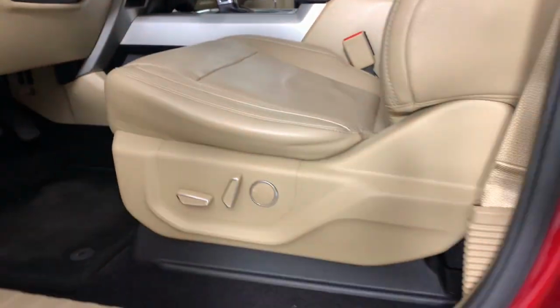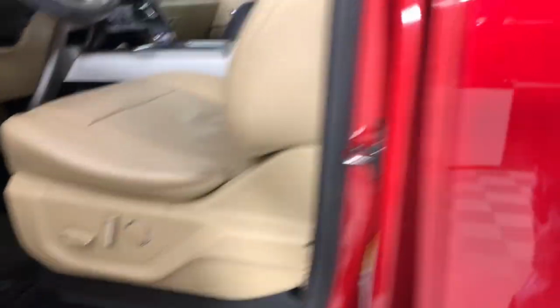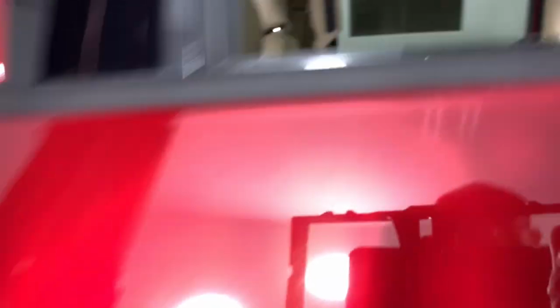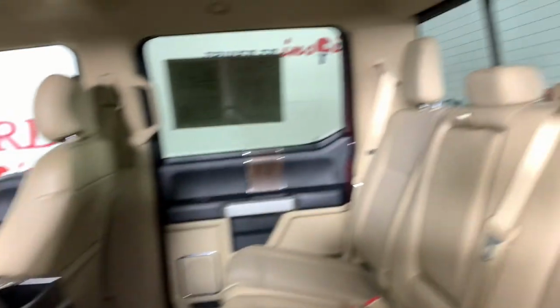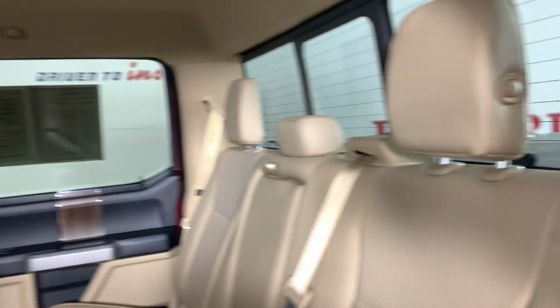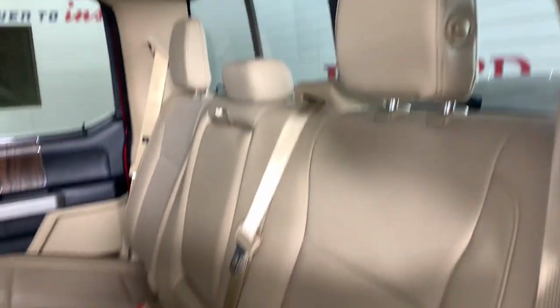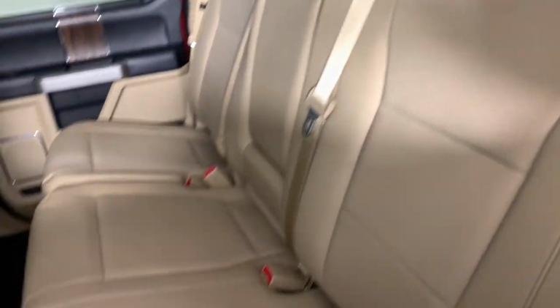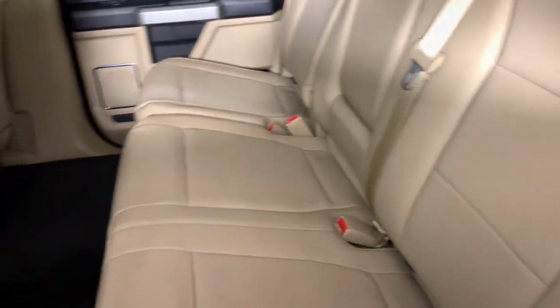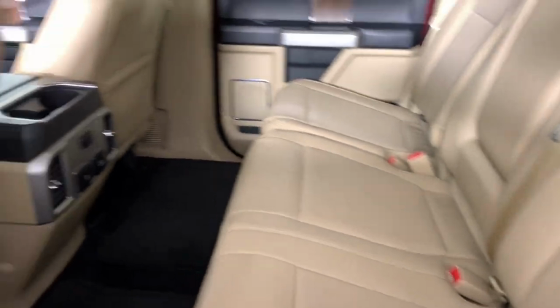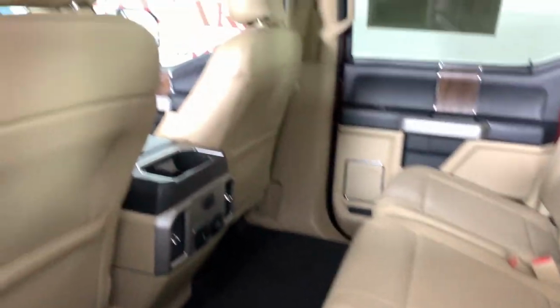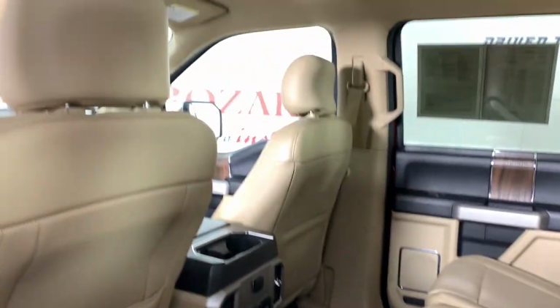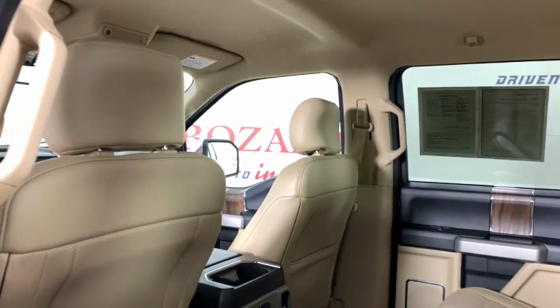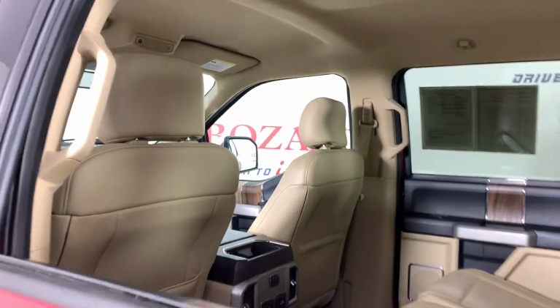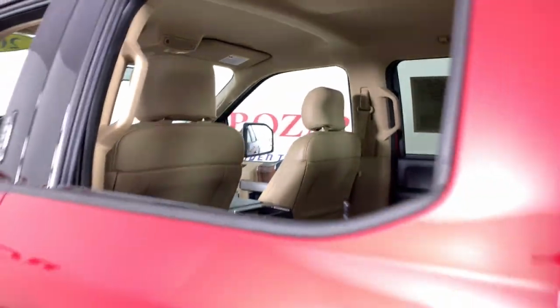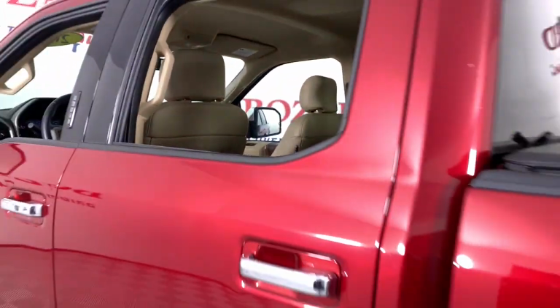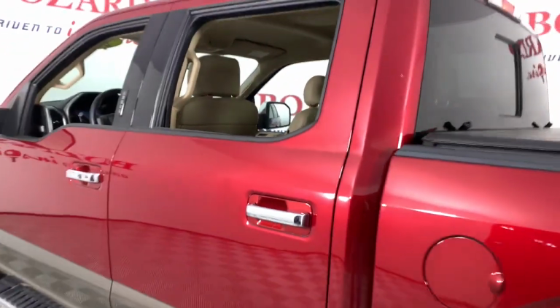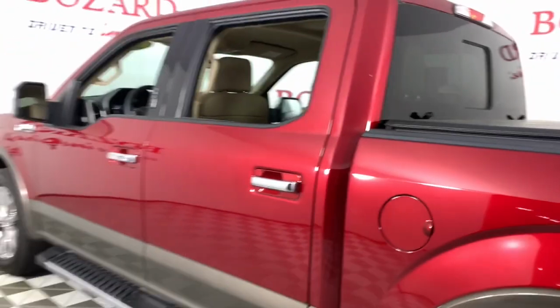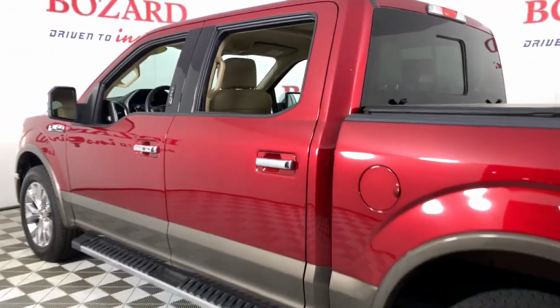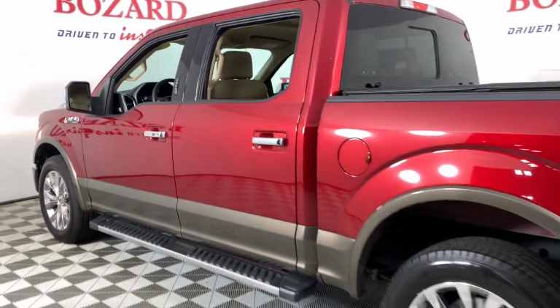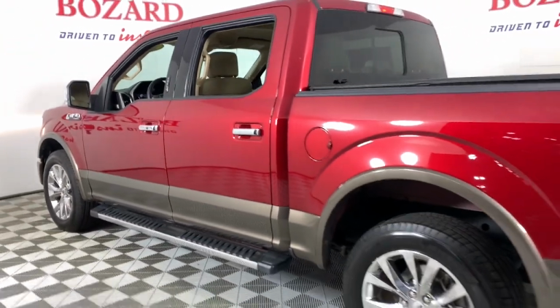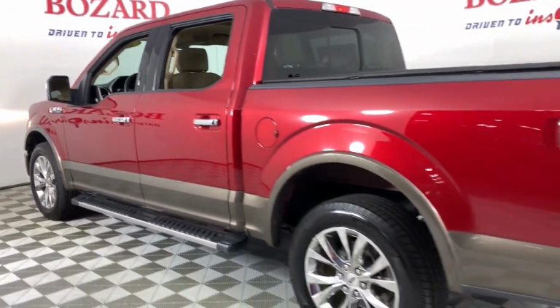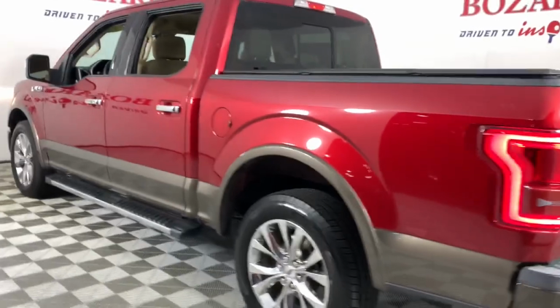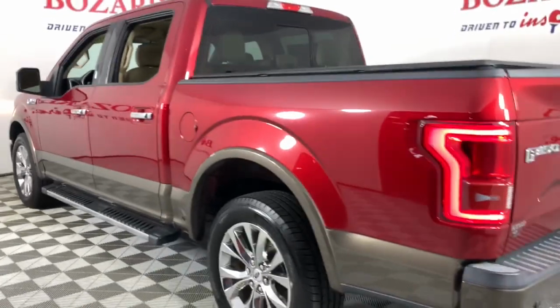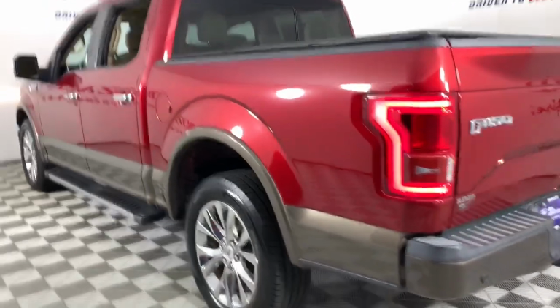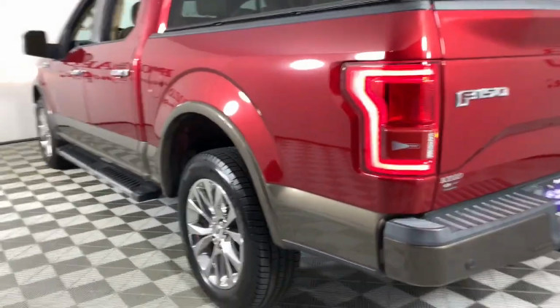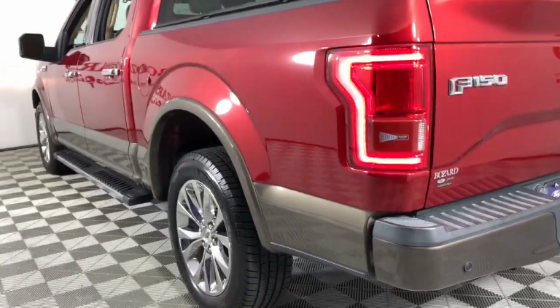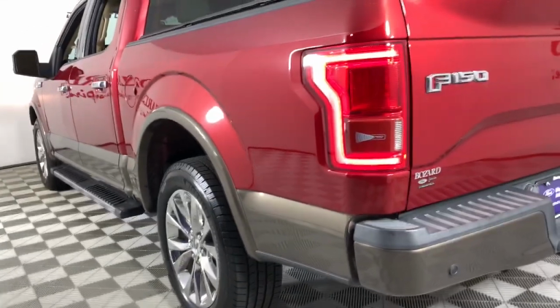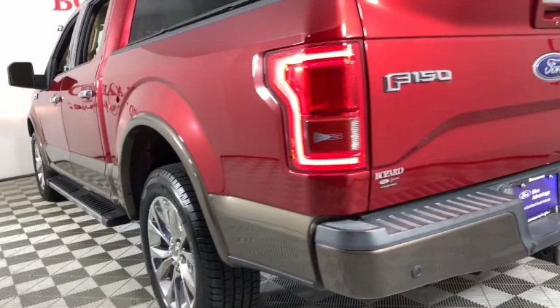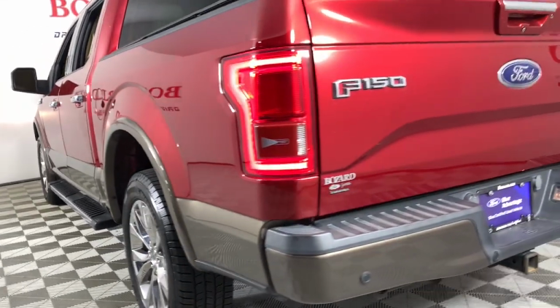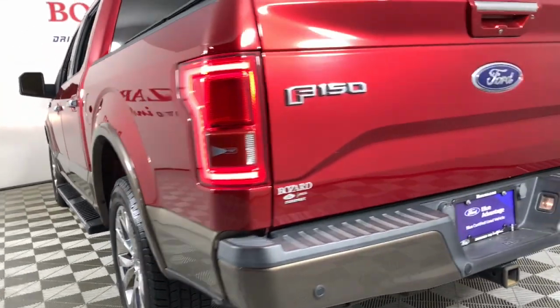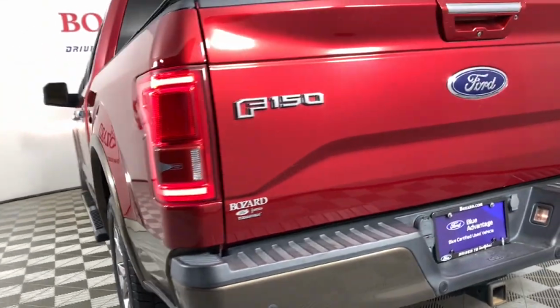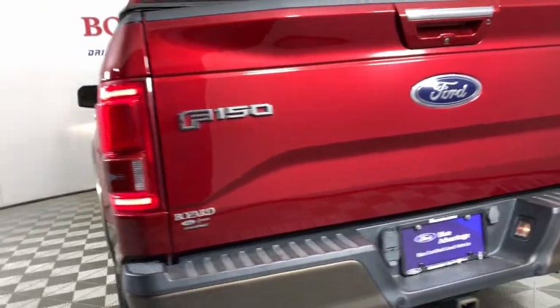Keyless entry, power passenger seat, heated mirrors, satellite radio, chrome wheels, fog lamps, aluminum wheels, power driver seat, trailer hitch, dual zone AC.